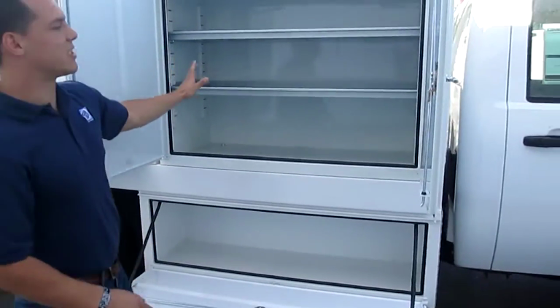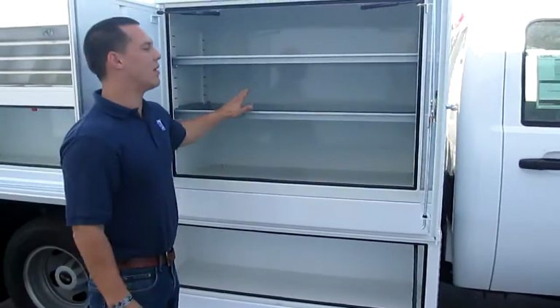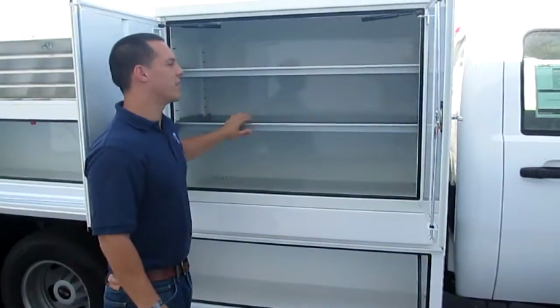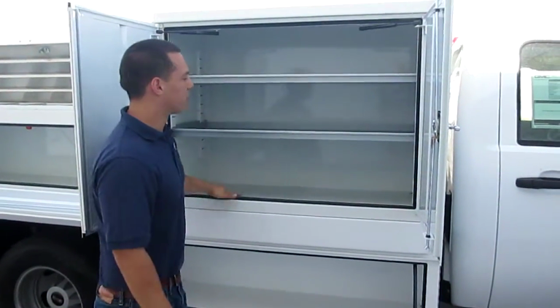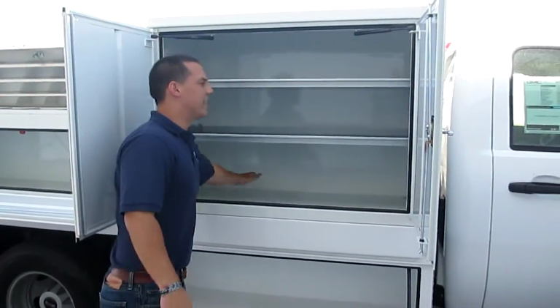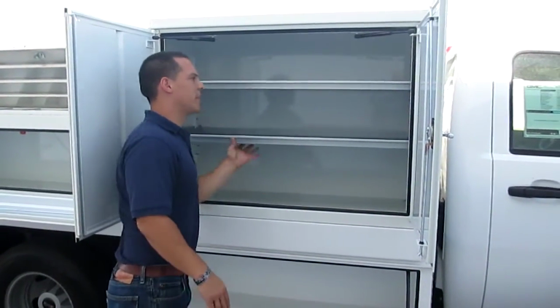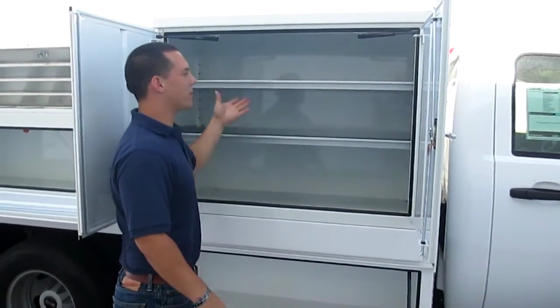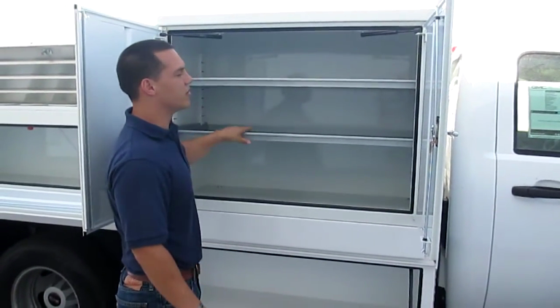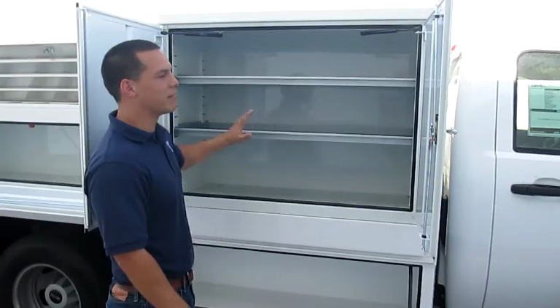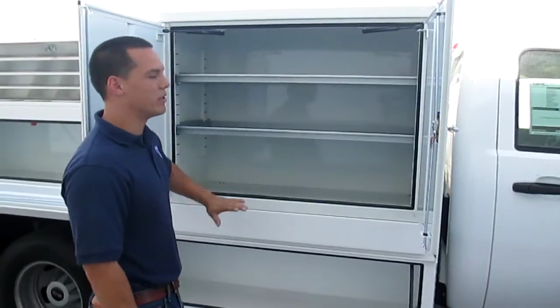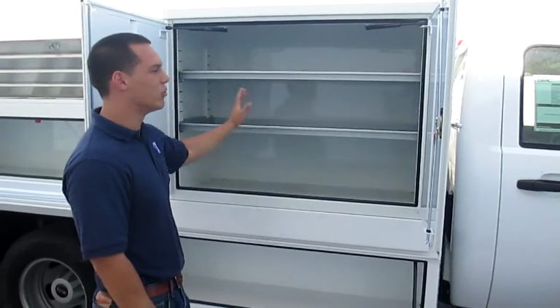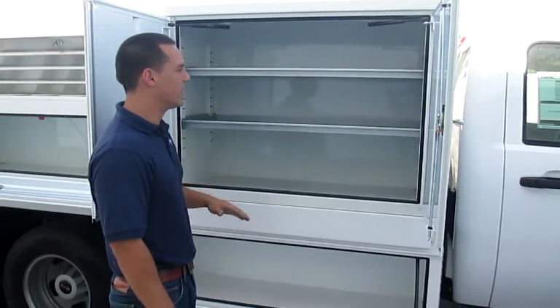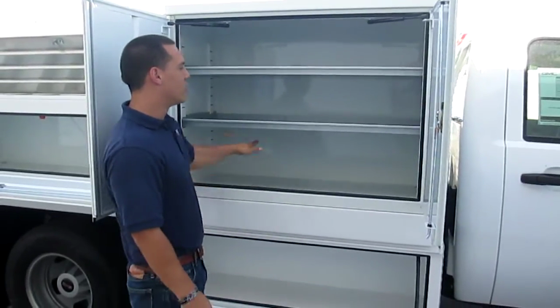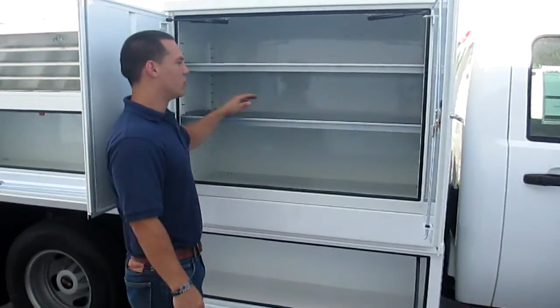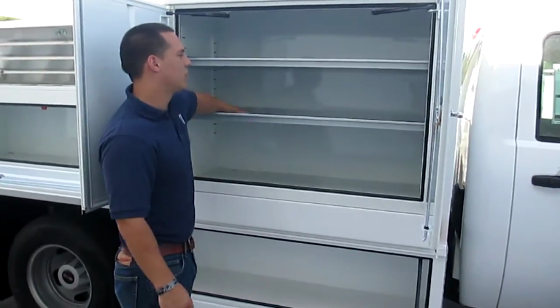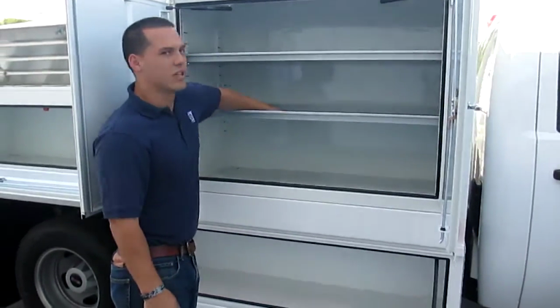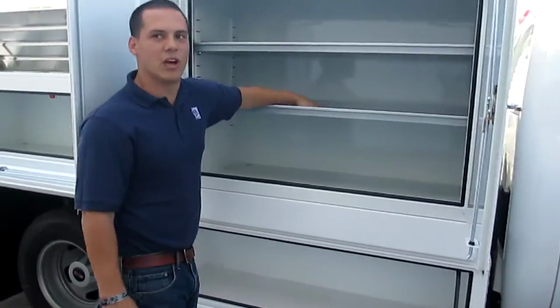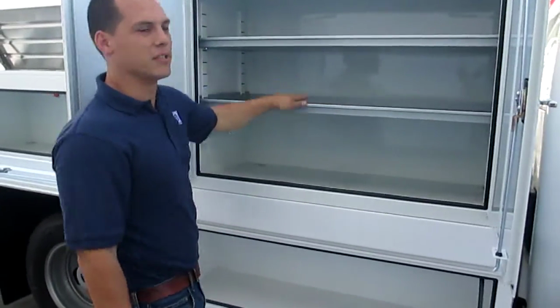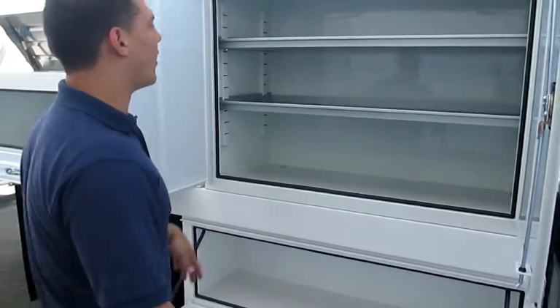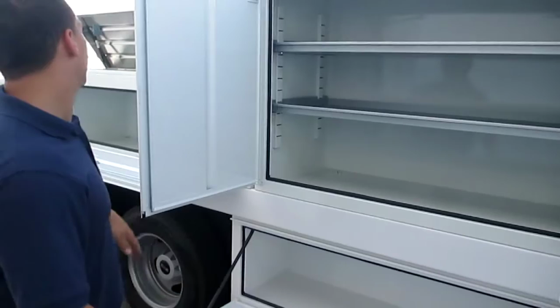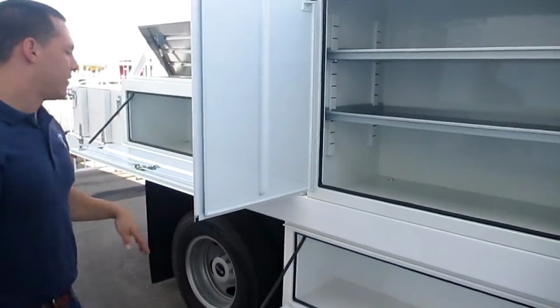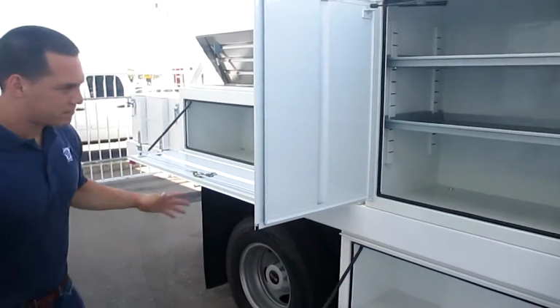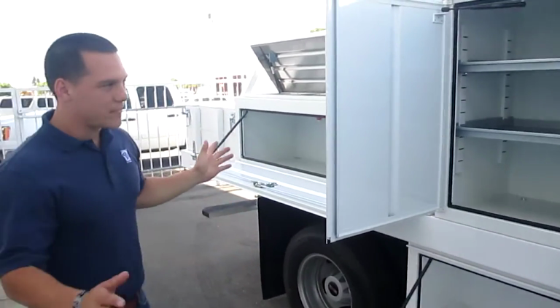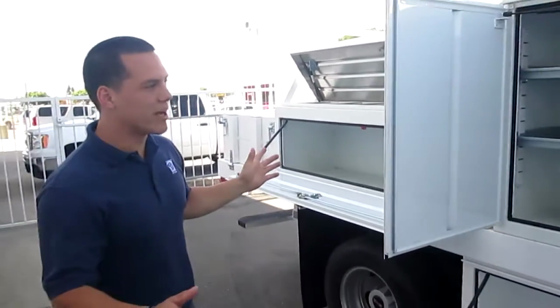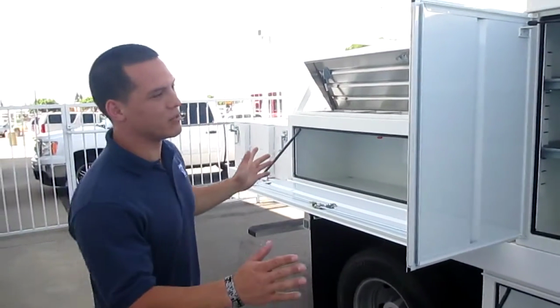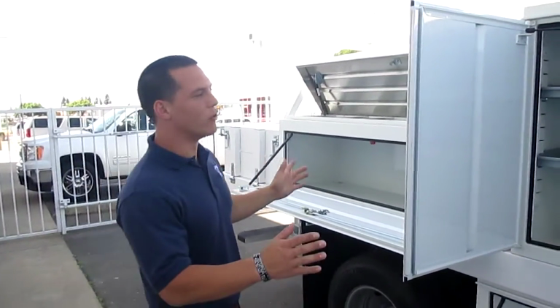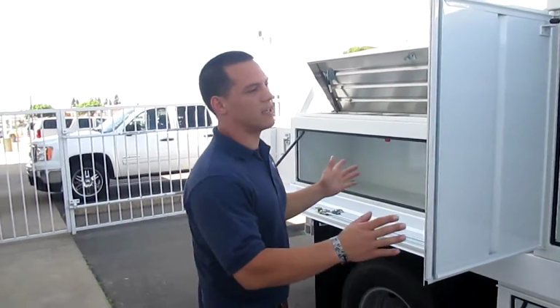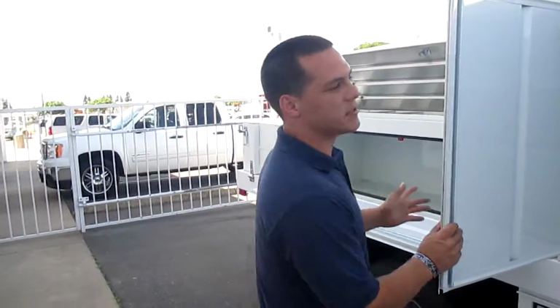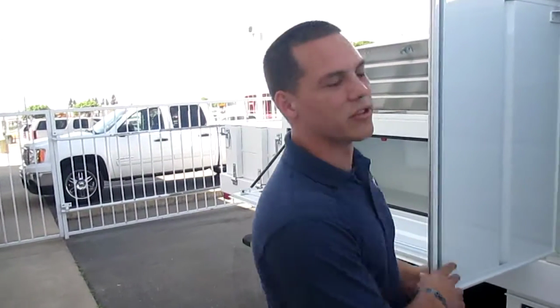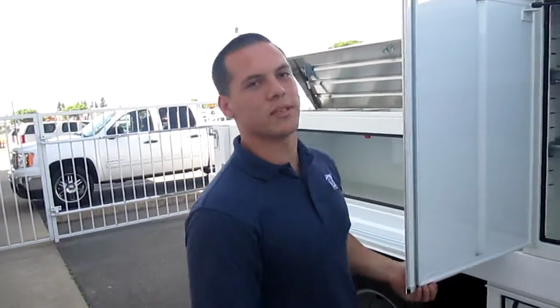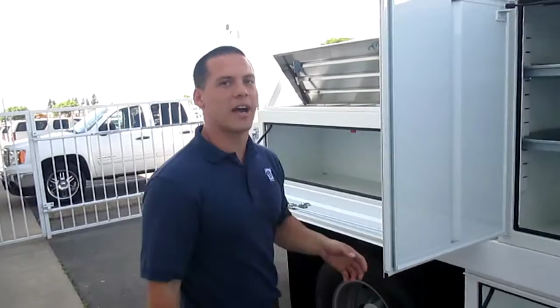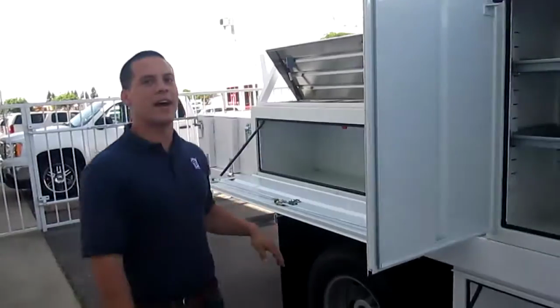Adjustable shelves in here — really deep. They can go up and down. You can take them out, put tall tools in, long tools. You can put stuff on the shelves. Pretty much gives you more room to secure your tools and important items that you have.